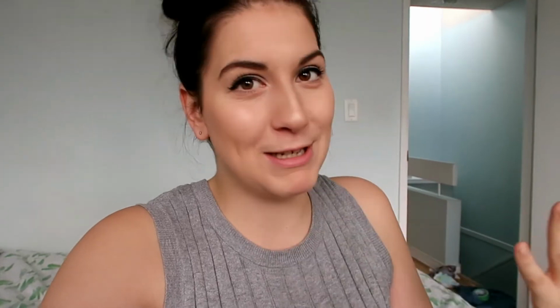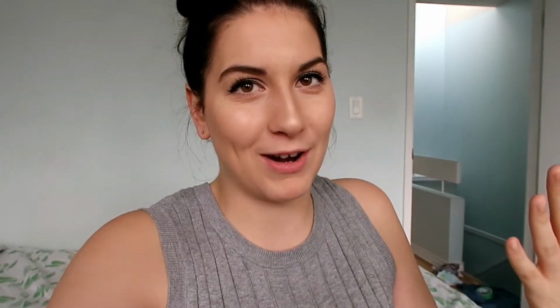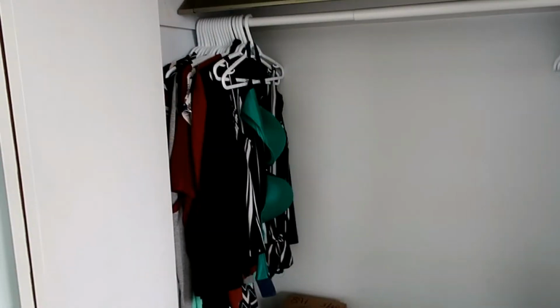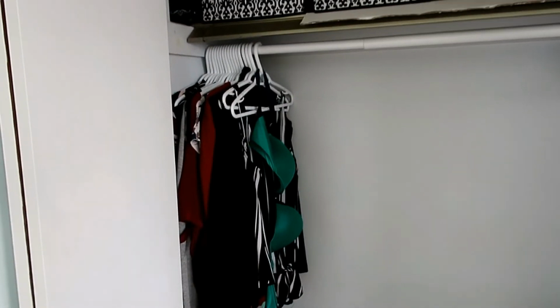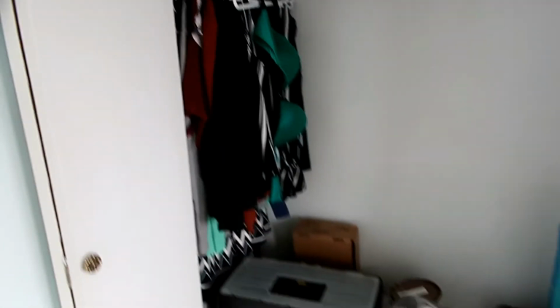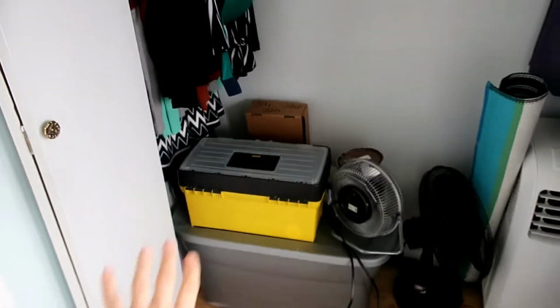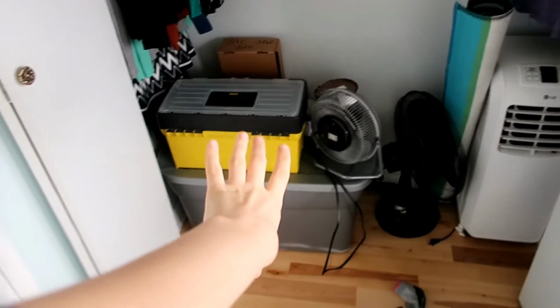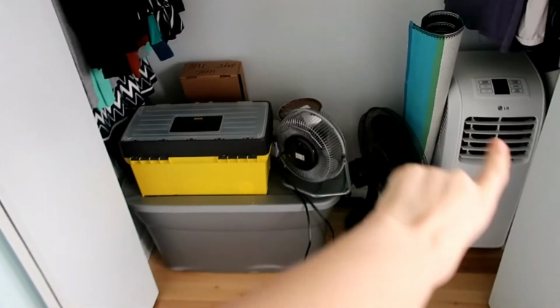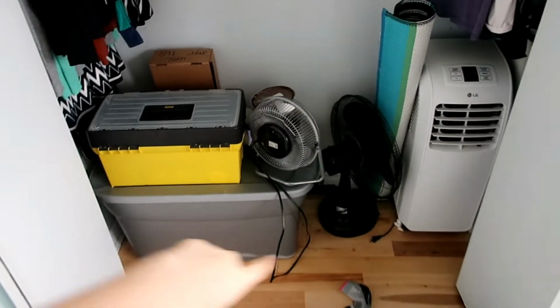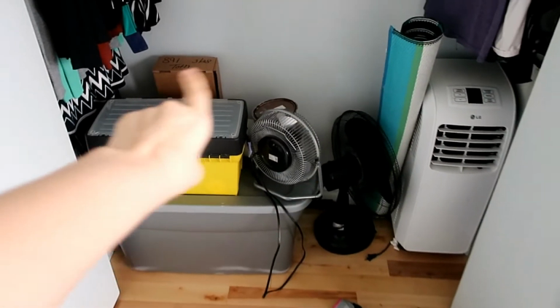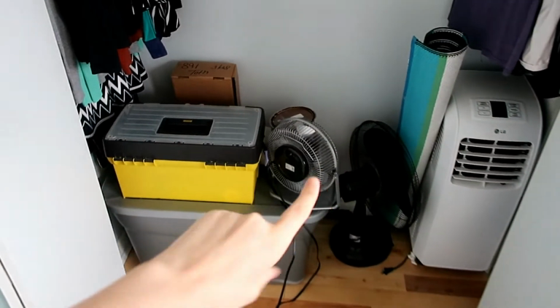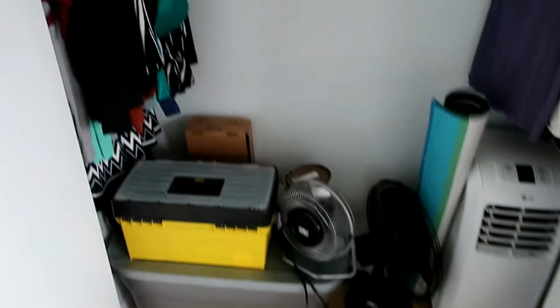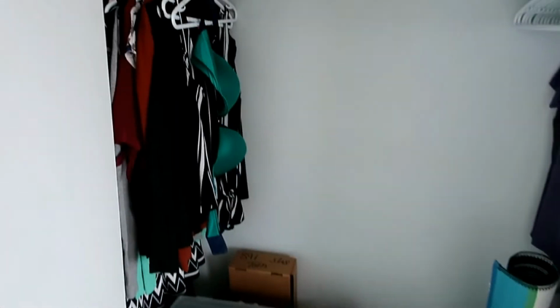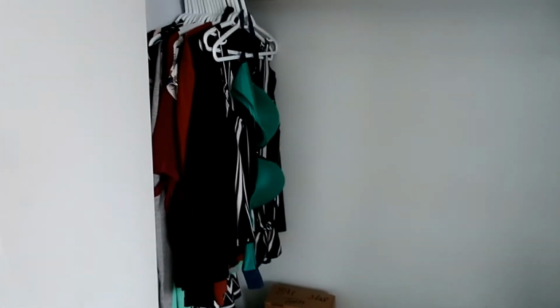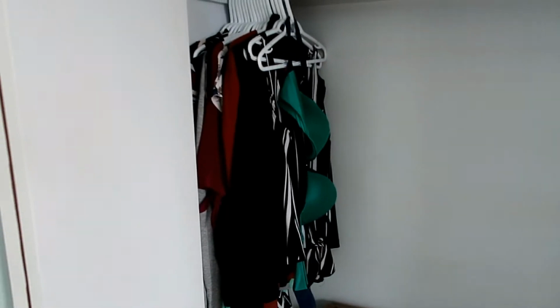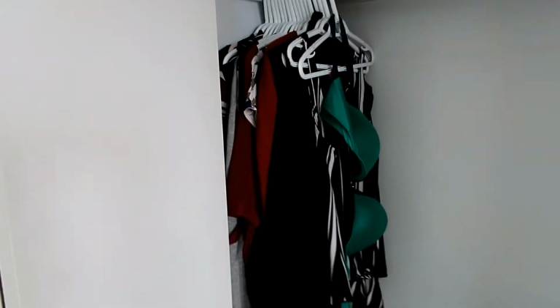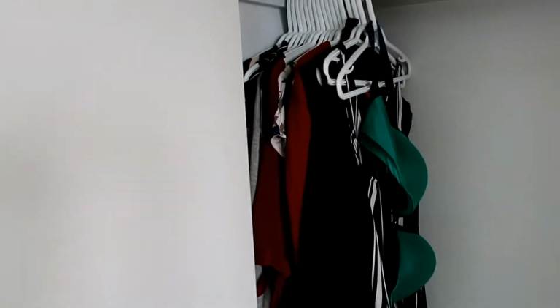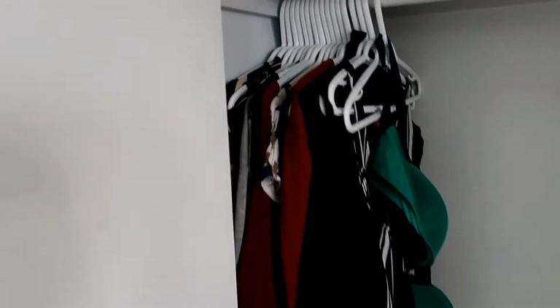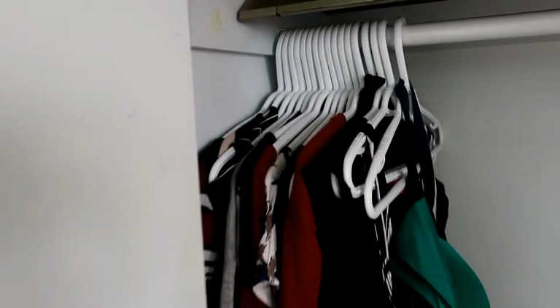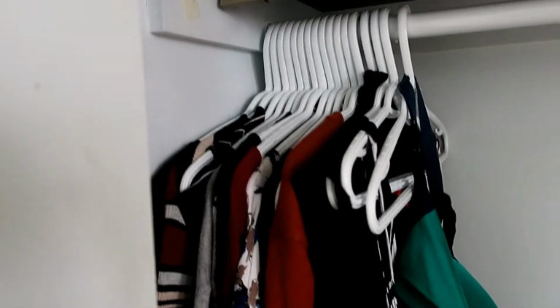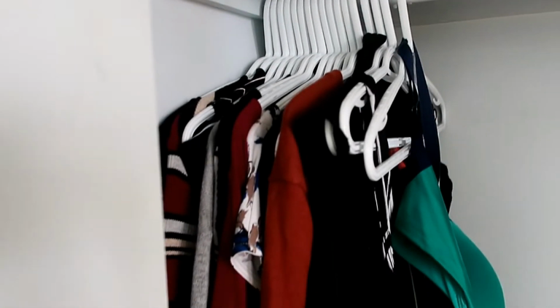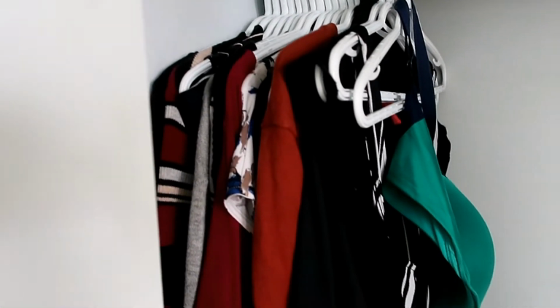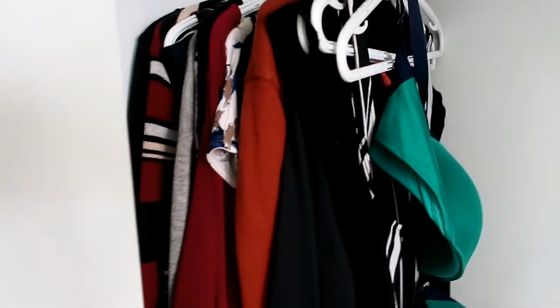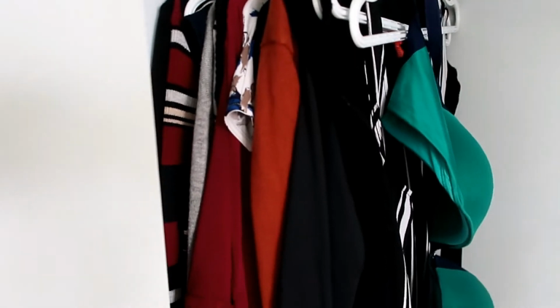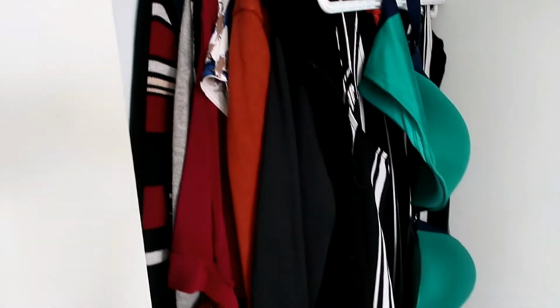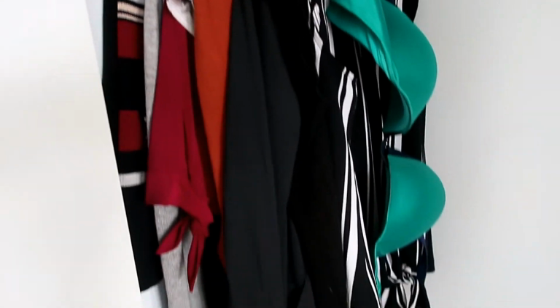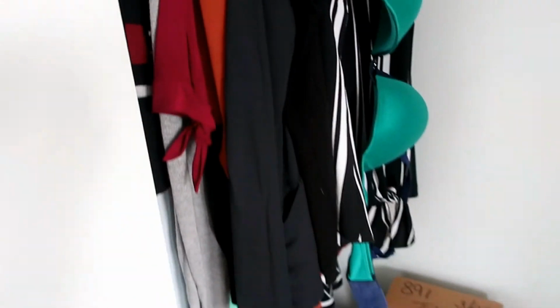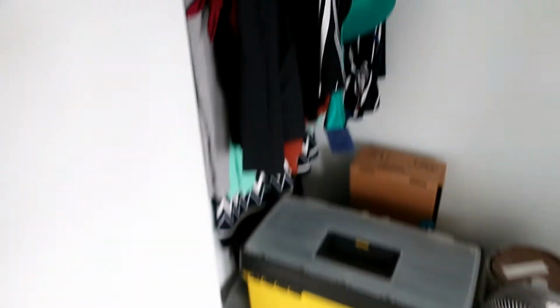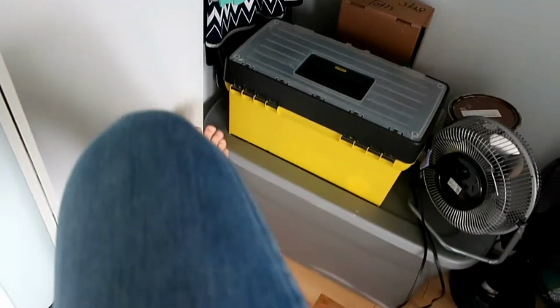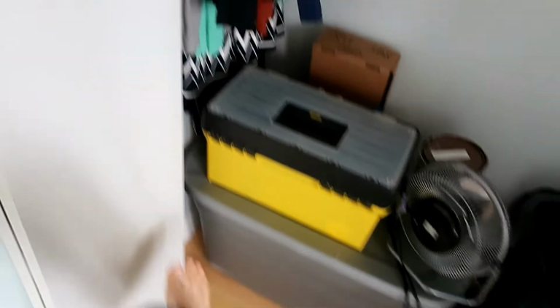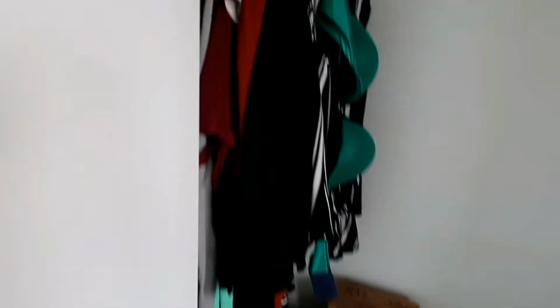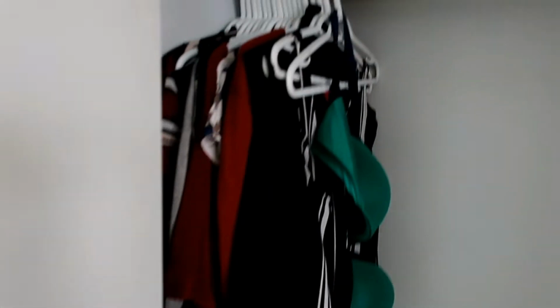Let me show you the progress. Please bear with me because we have all of our storage for downstairs up in our room right now, but here we have my closet now that I've decluttered it. This is all of the clothes that I own besides what I'm wearing and what I'm about to show you in my drawer.